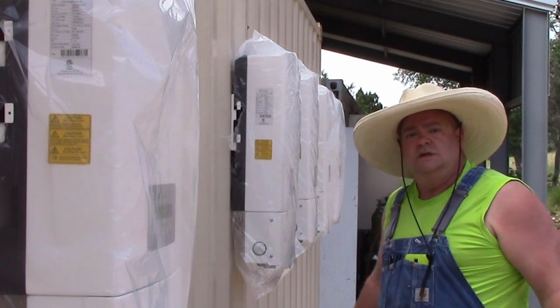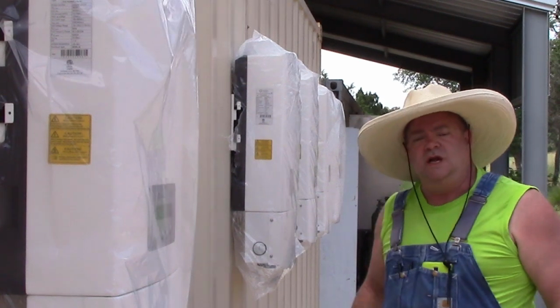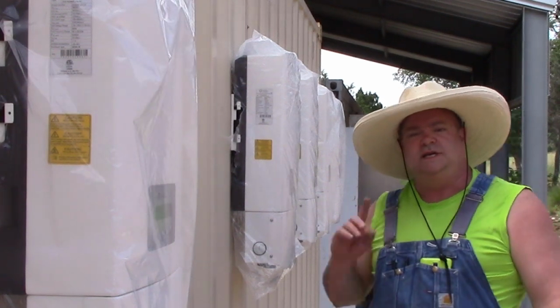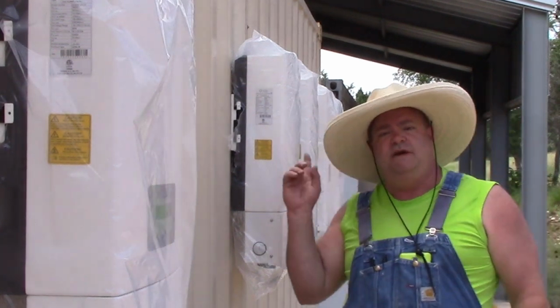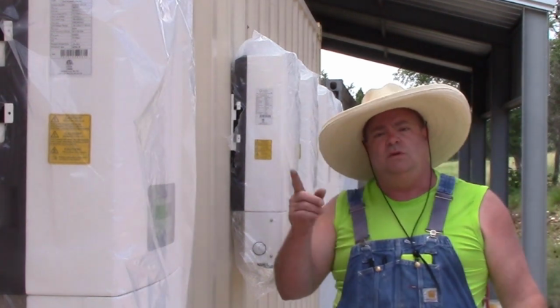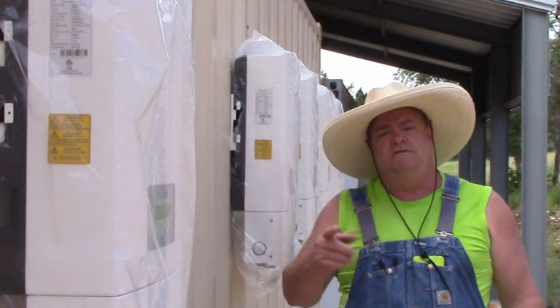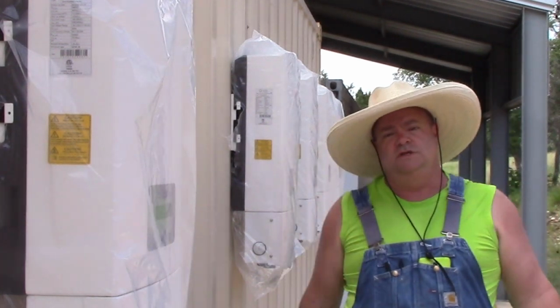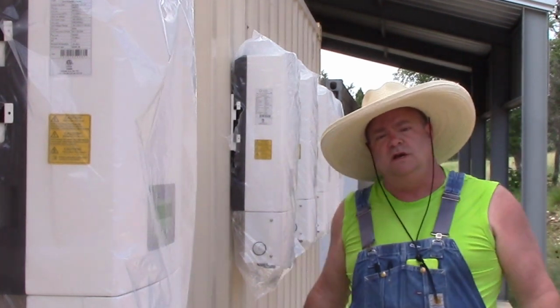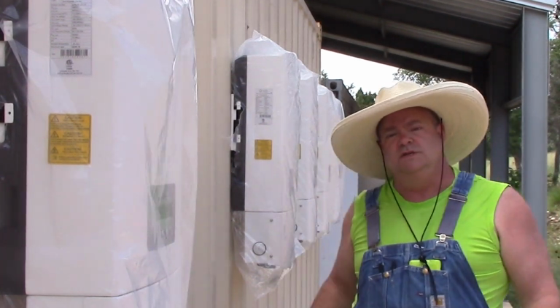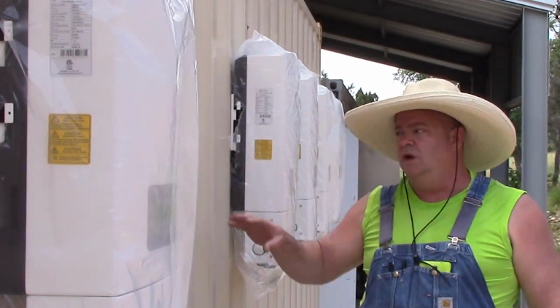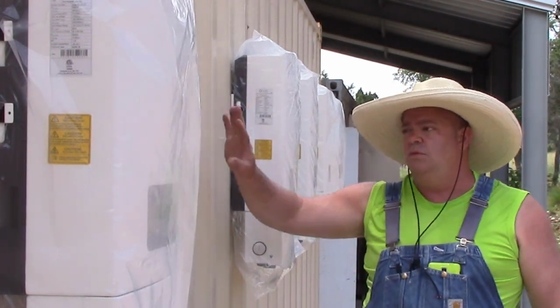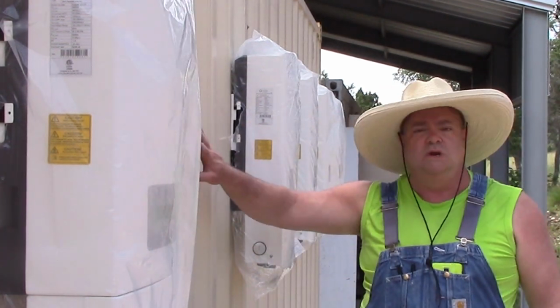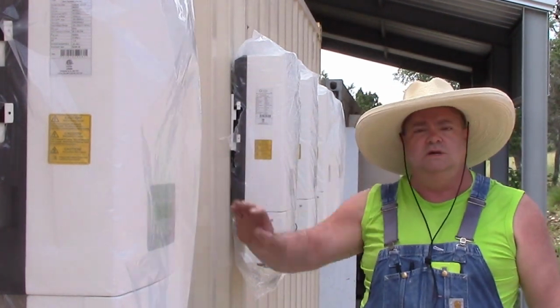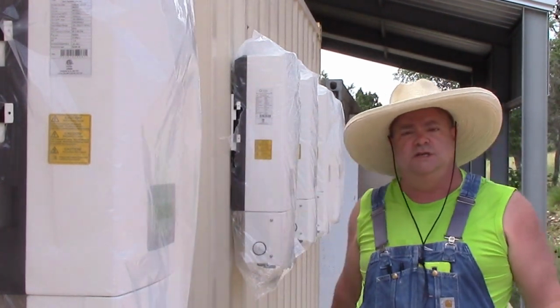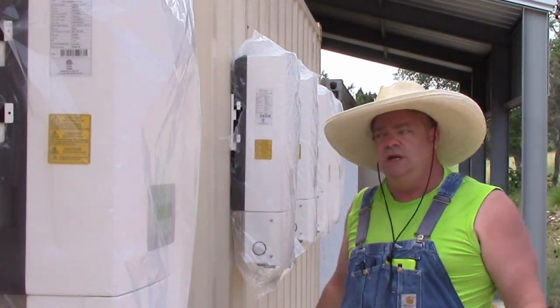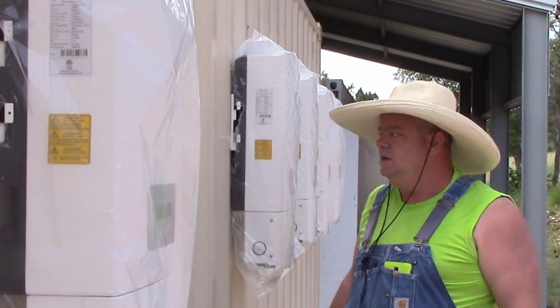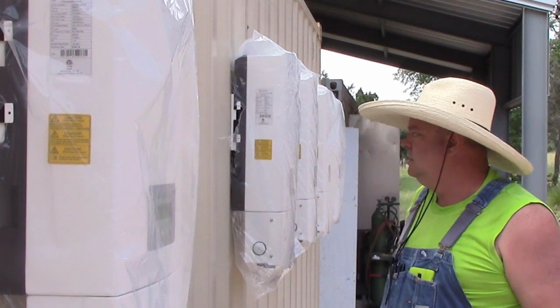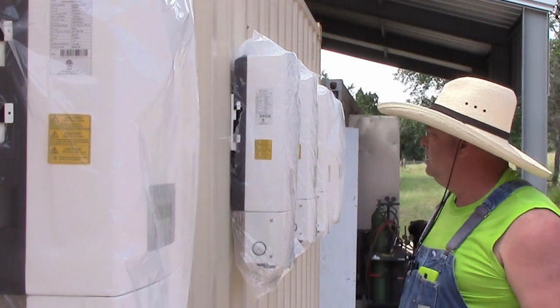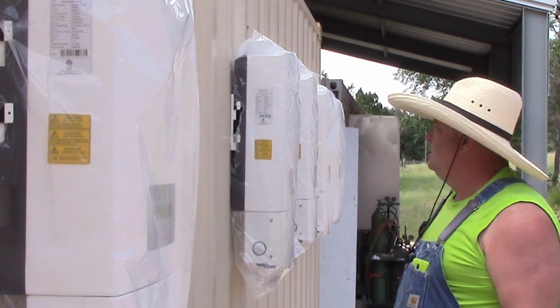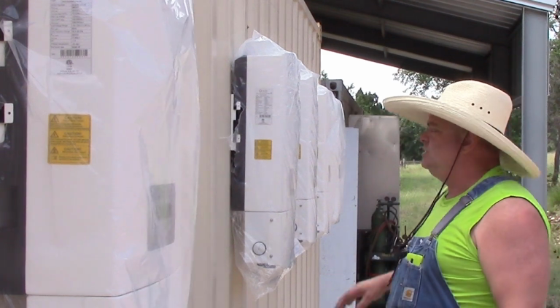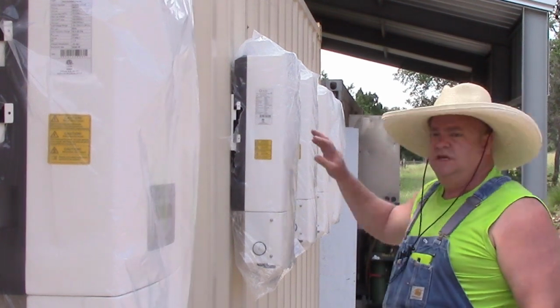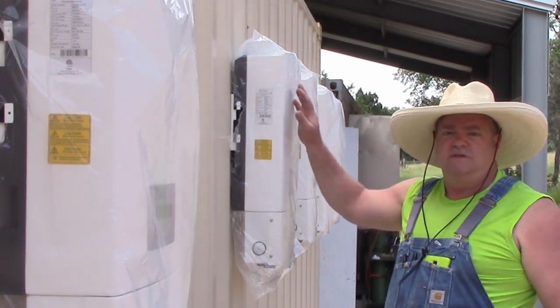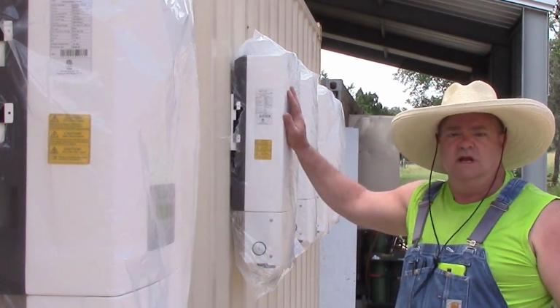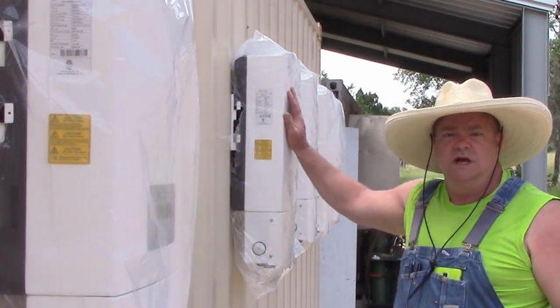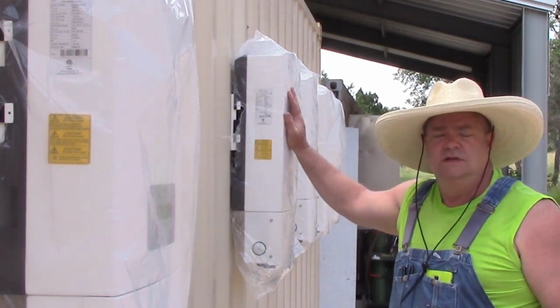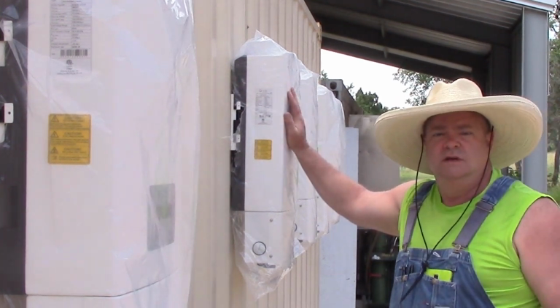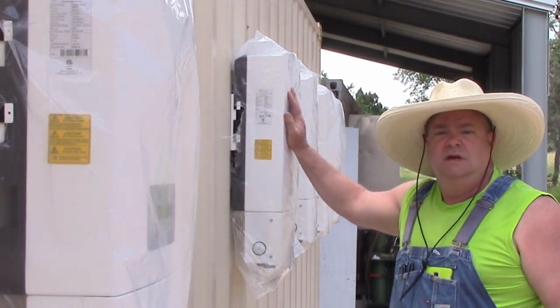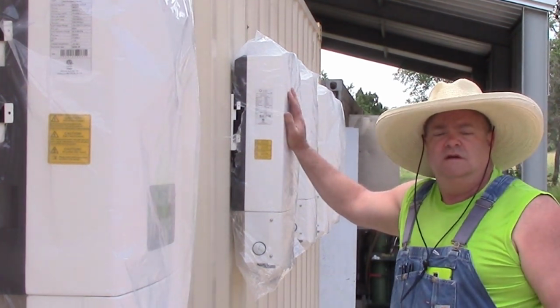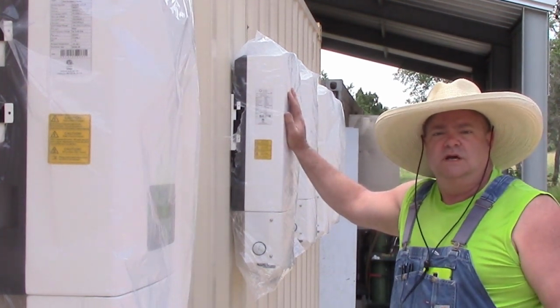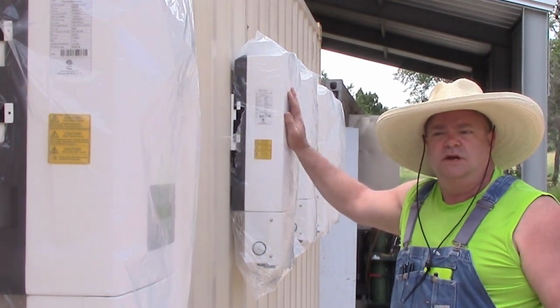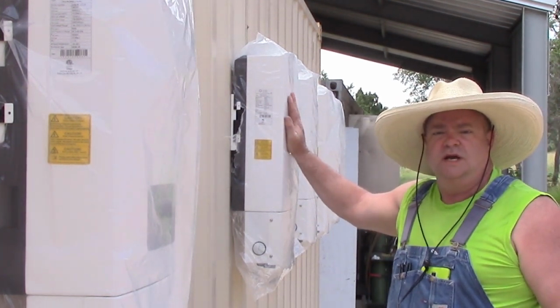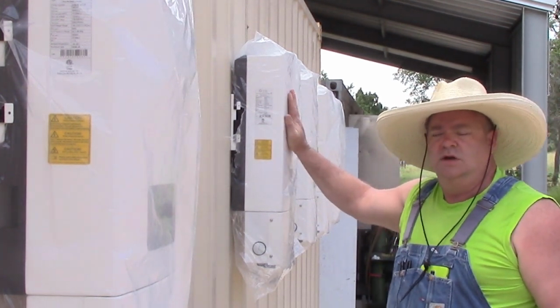I've got six five-kilowatt inverters mounting on this wall. I've got one more to go that's shipping in. Each one of these is five kilowatts of straight grid-tie solar.